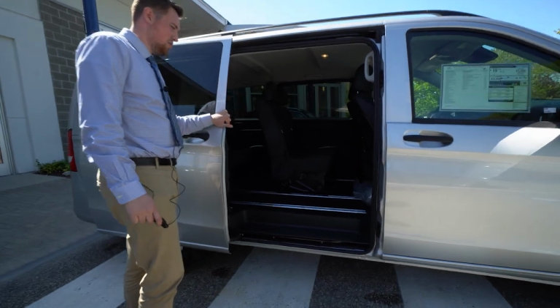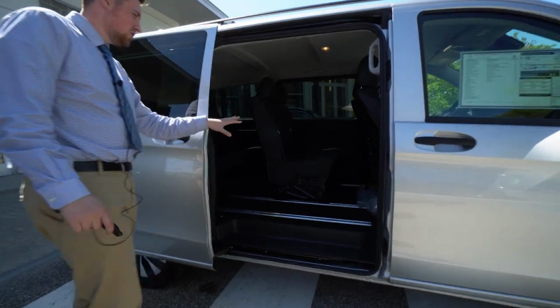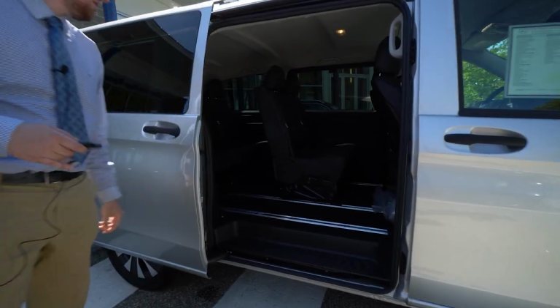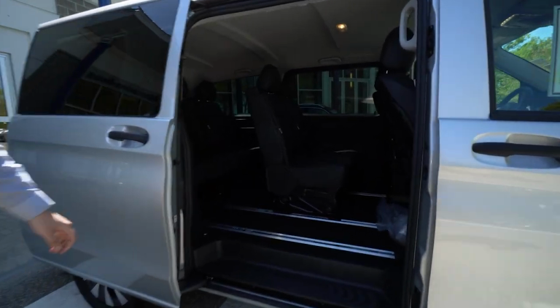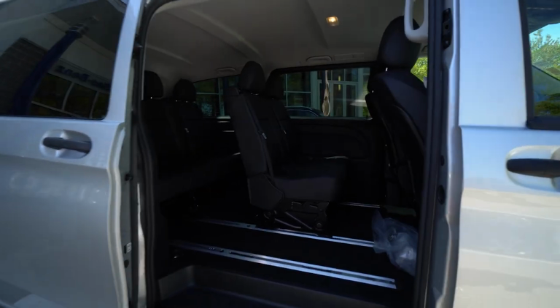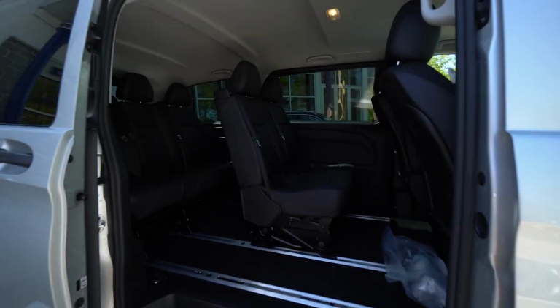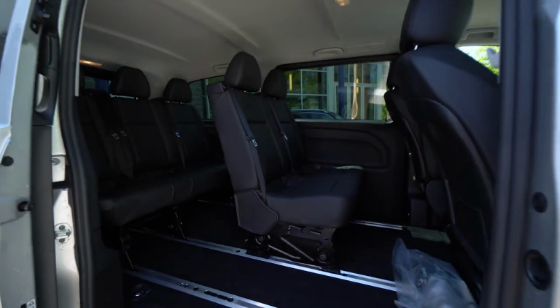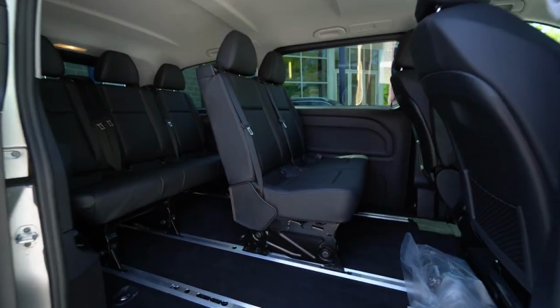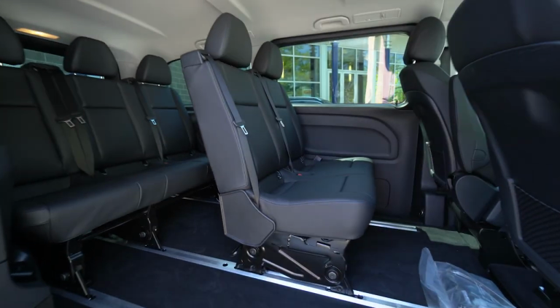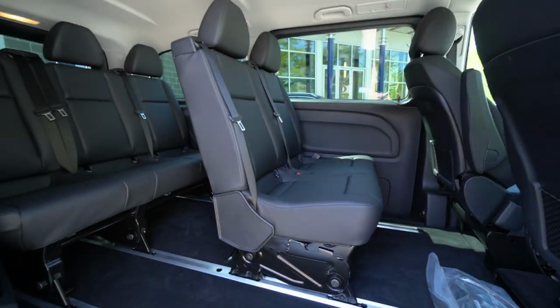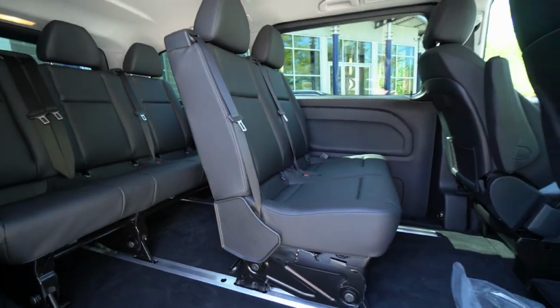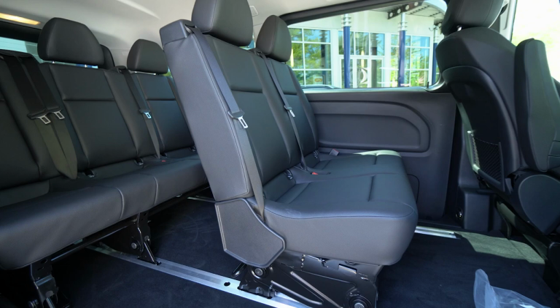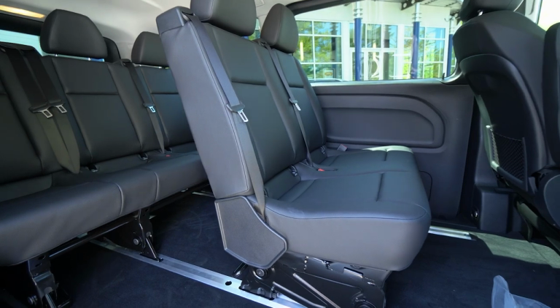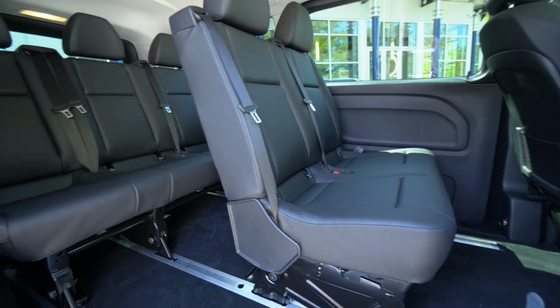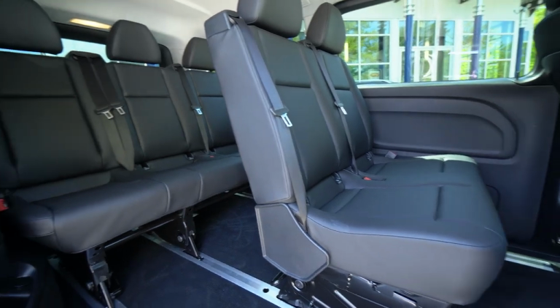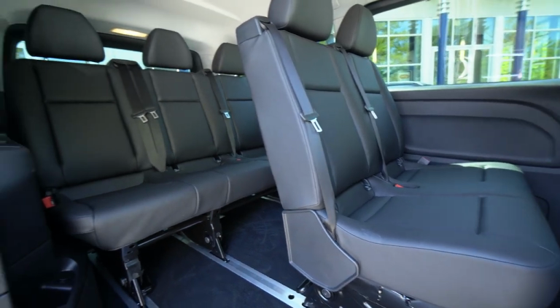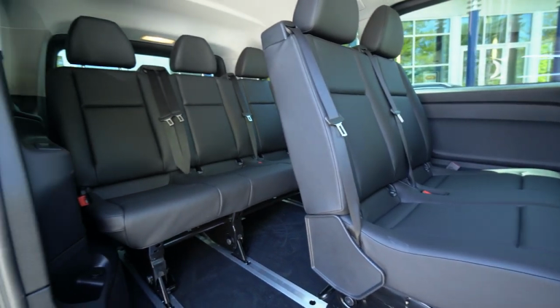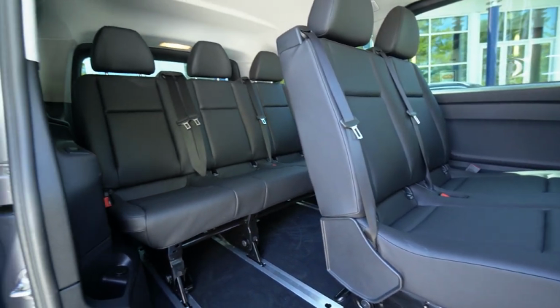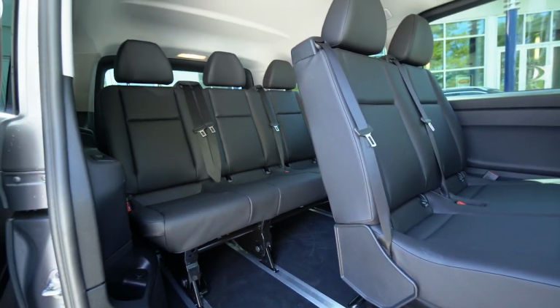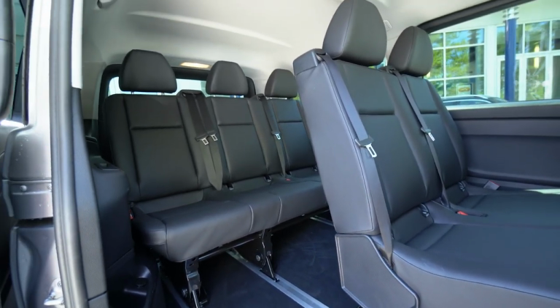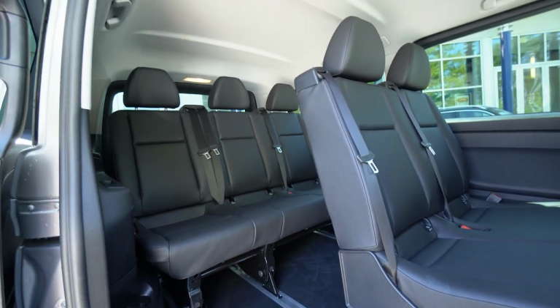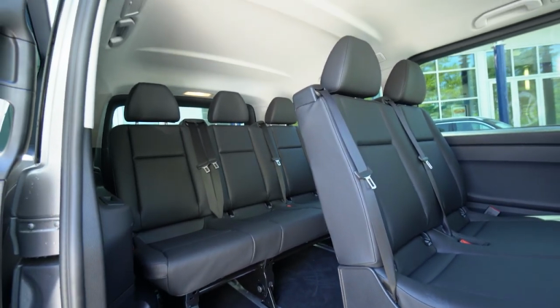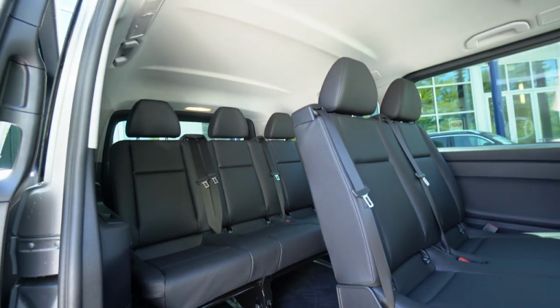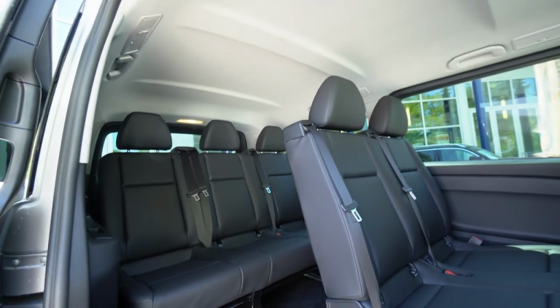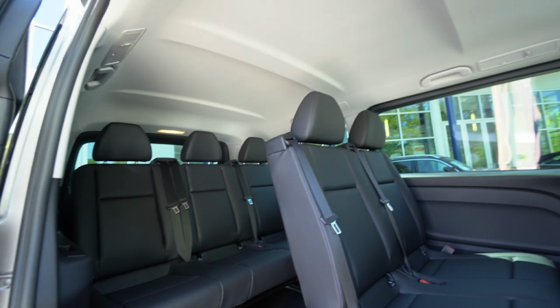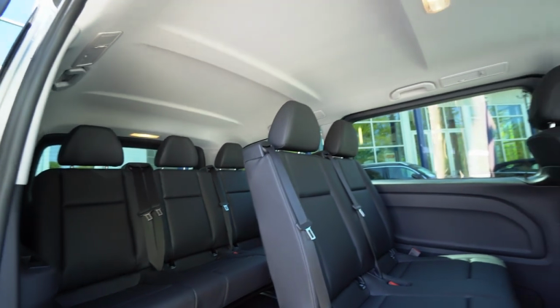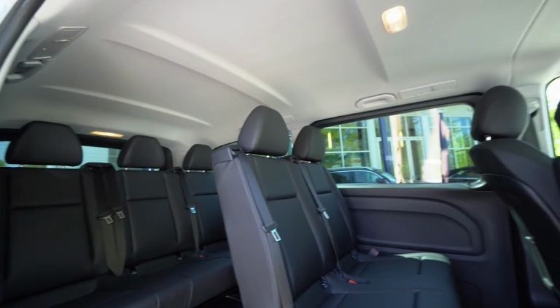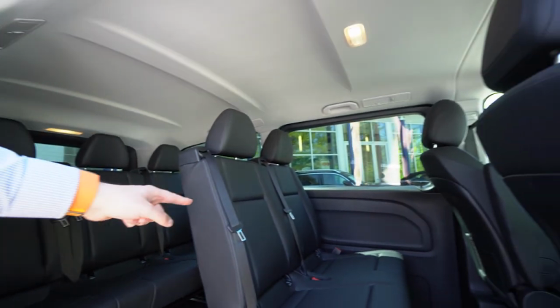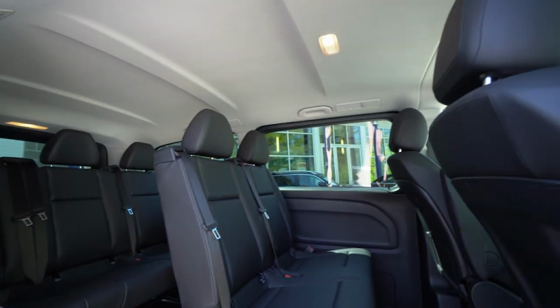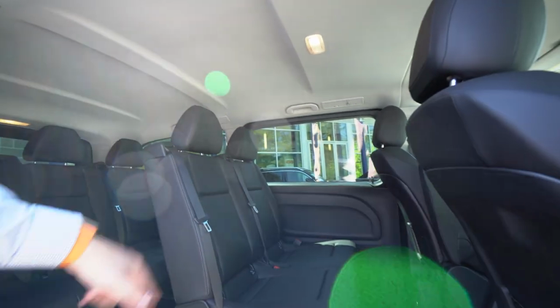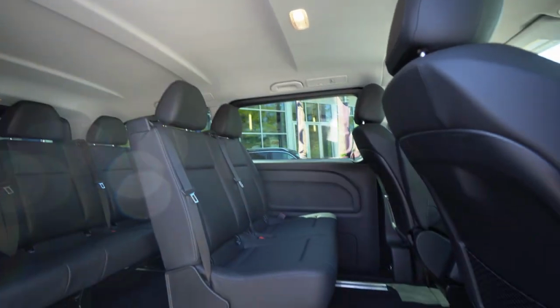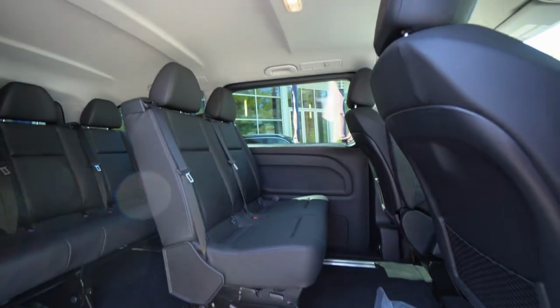You have modular seats up here — two in that middle bench and then three in the rear bench there. It is modular so there's a rail system here where you can move the seats from either side.